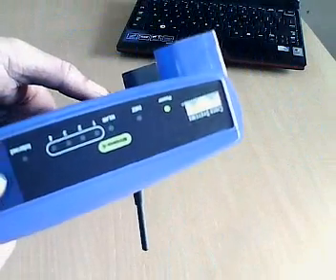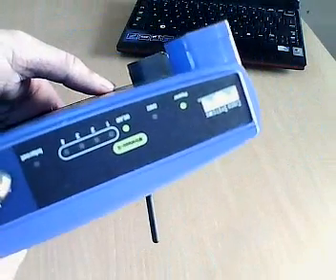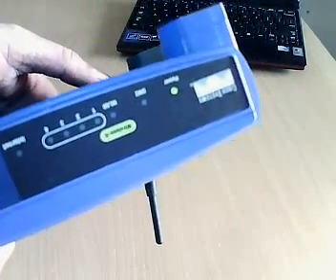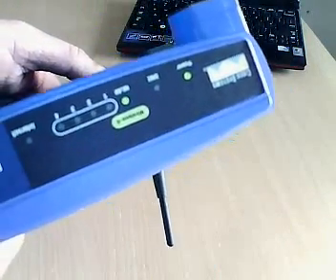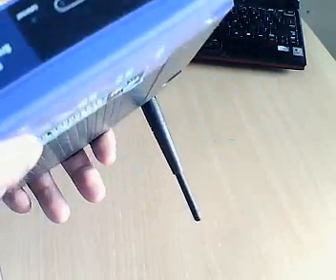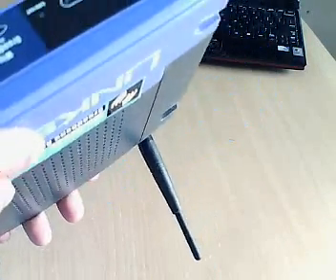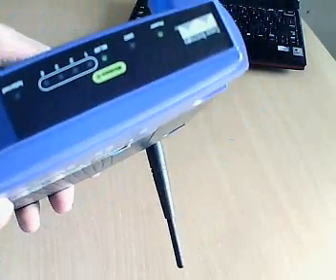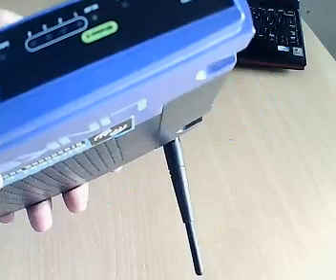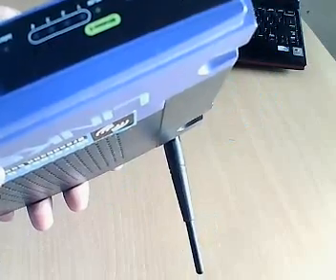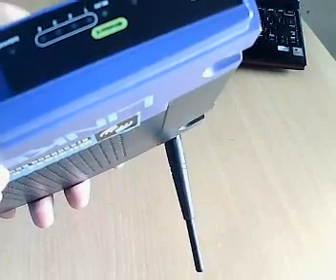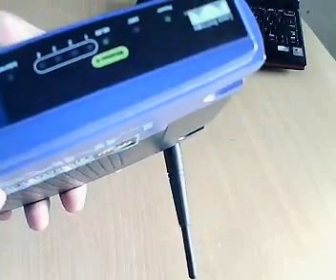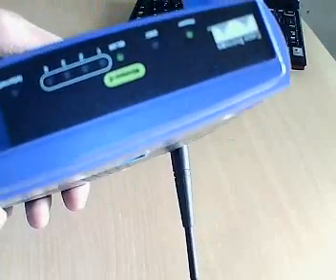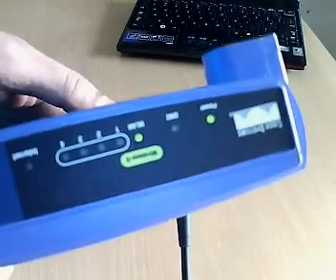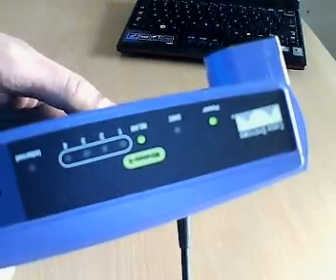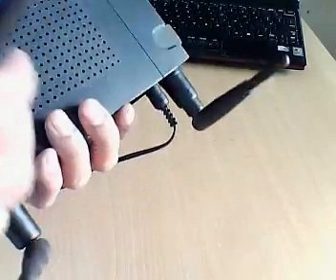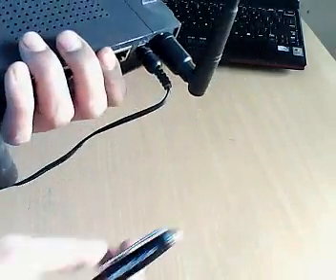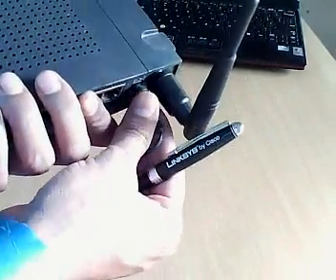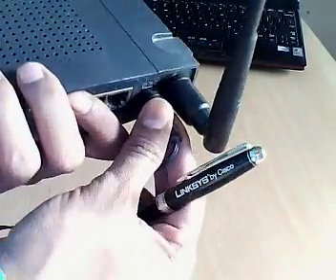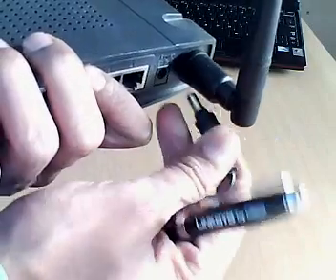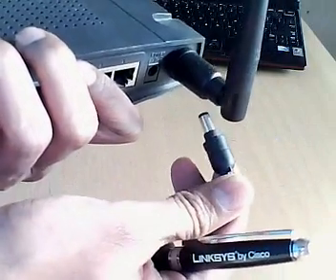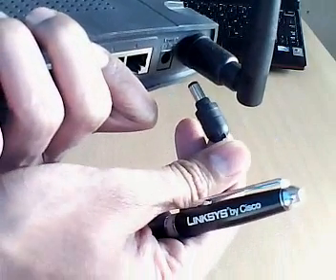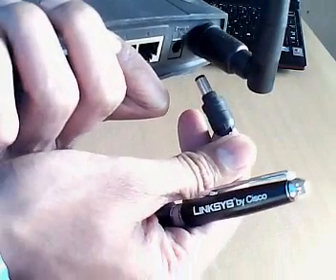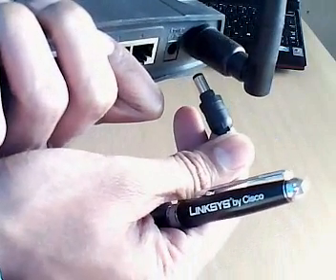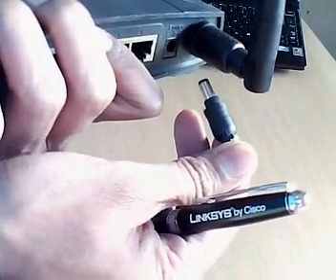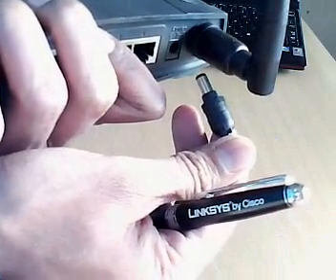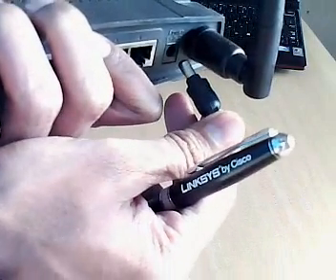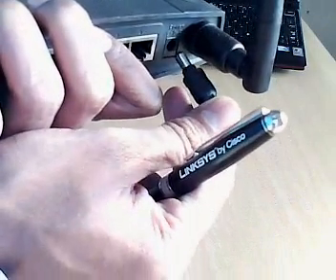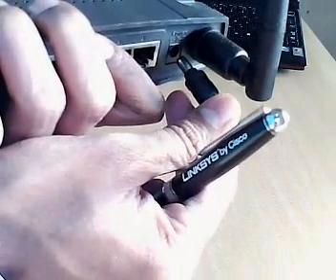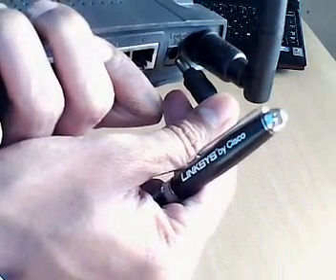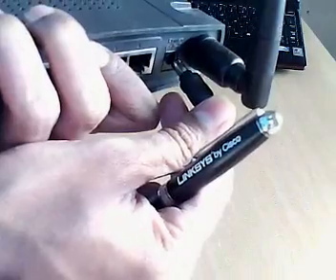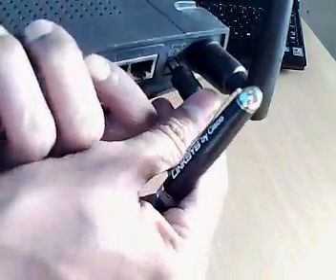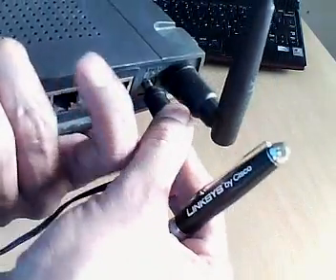After 10 seconds the power light will become steady. The power light is solid now. Now what I'll do, I'll take out the power from the router, wait for 10 seconds and then plug it back in.